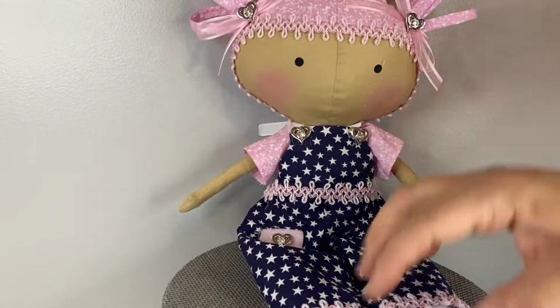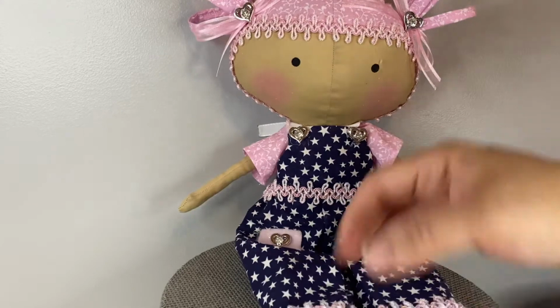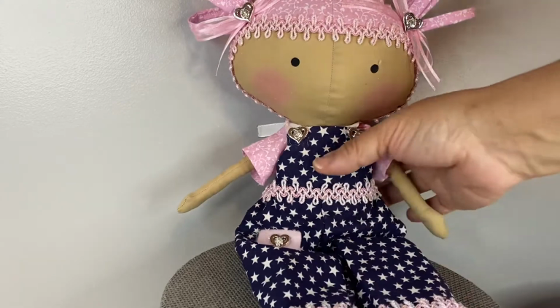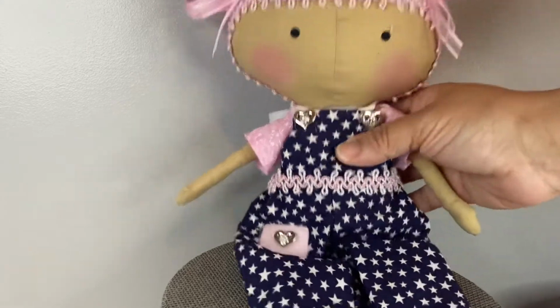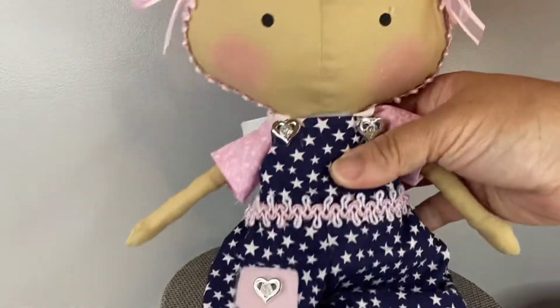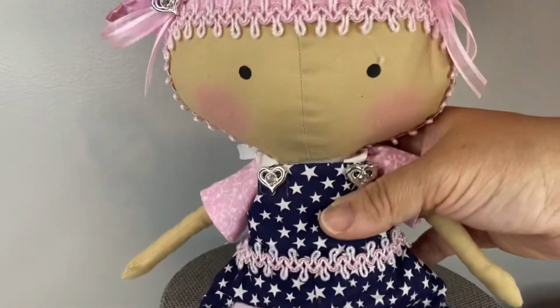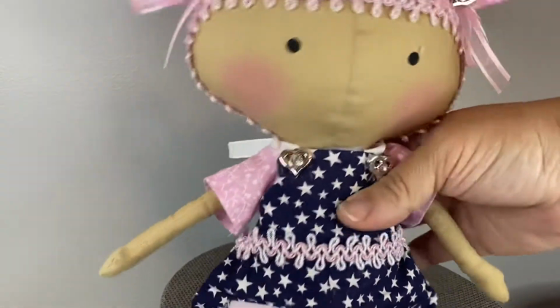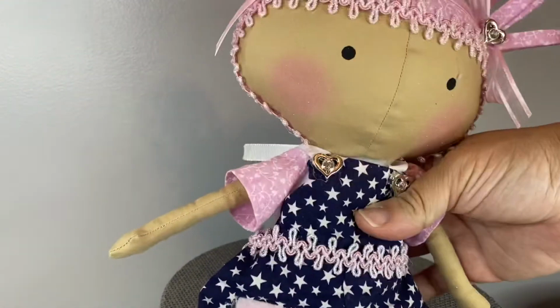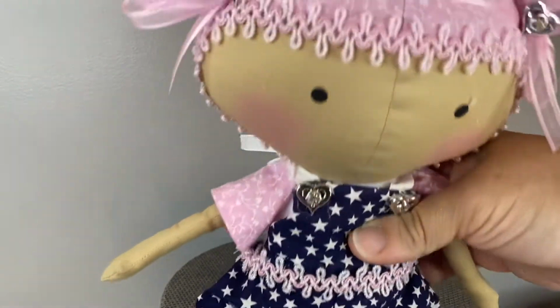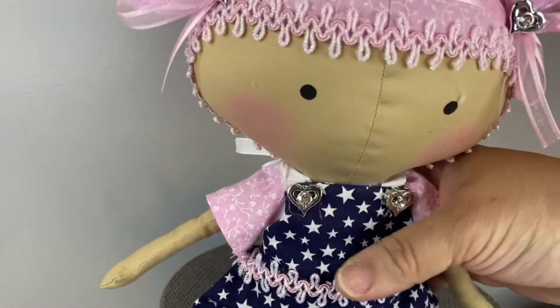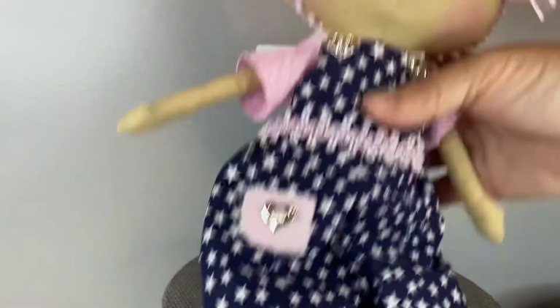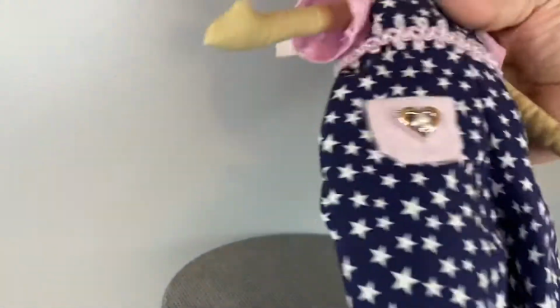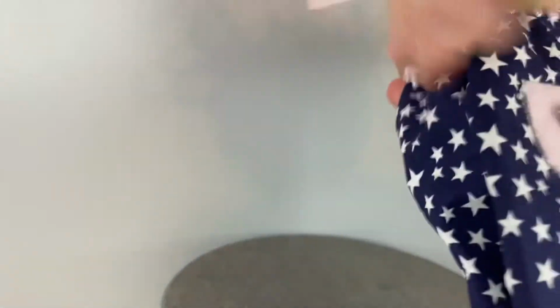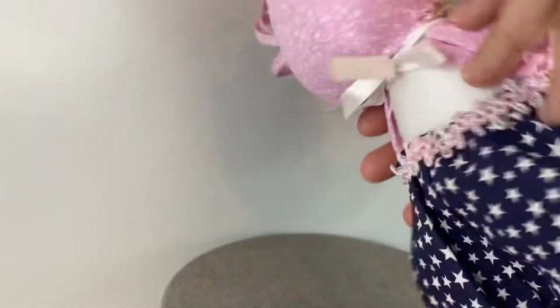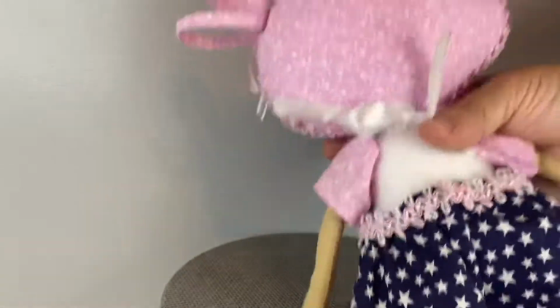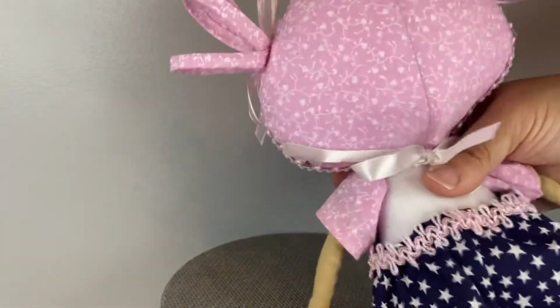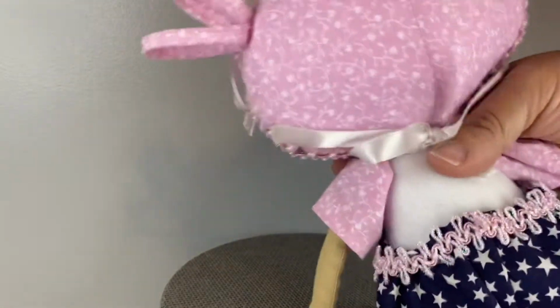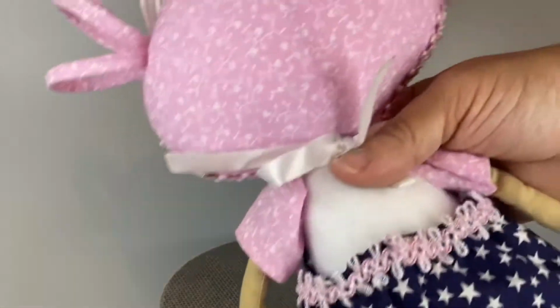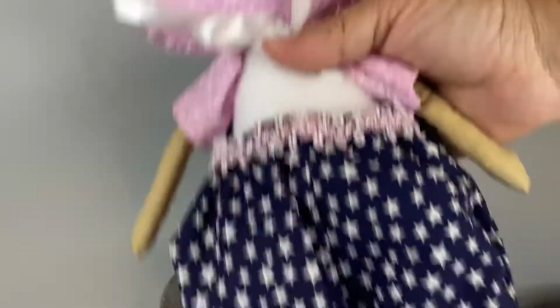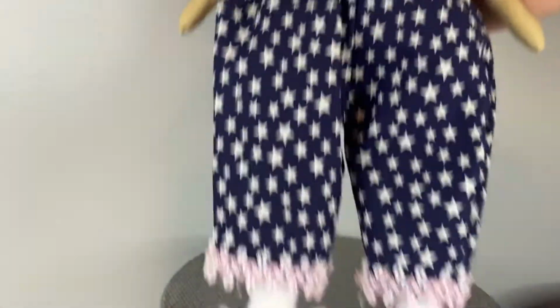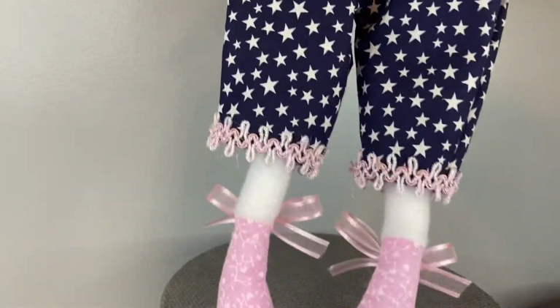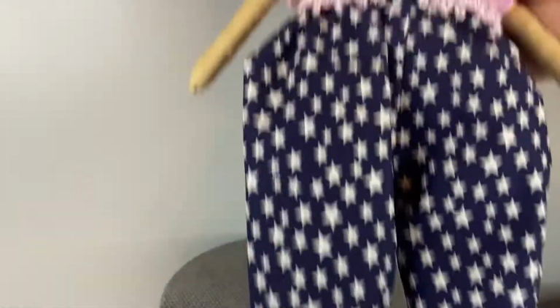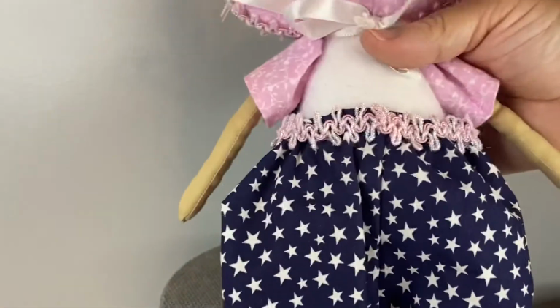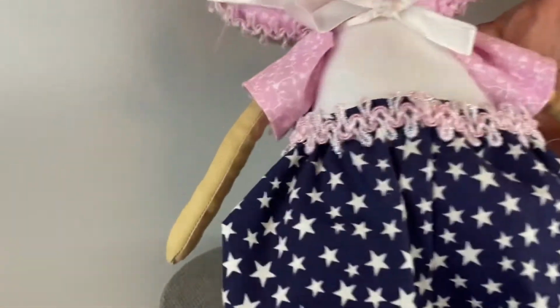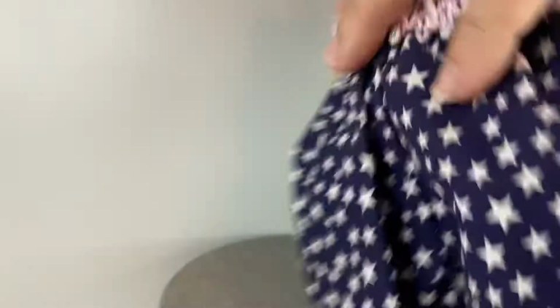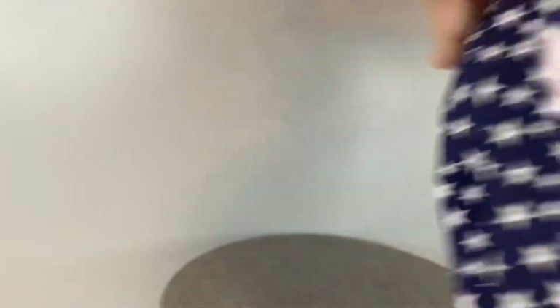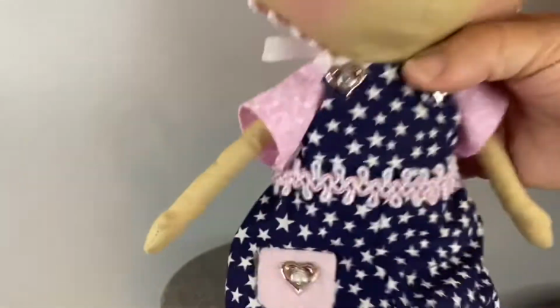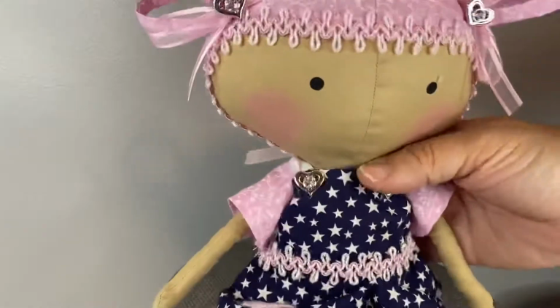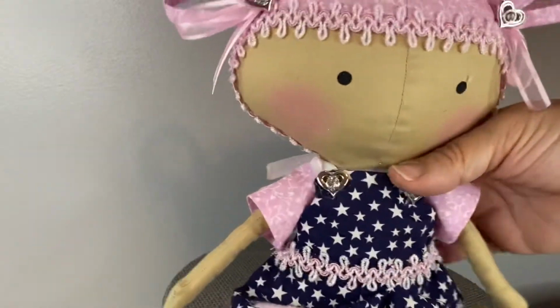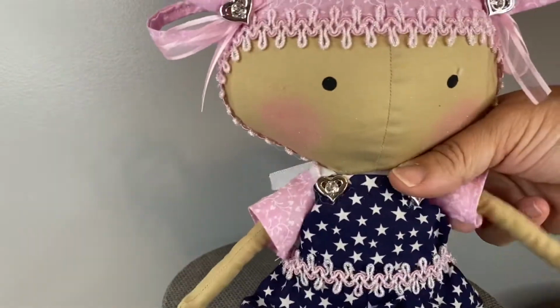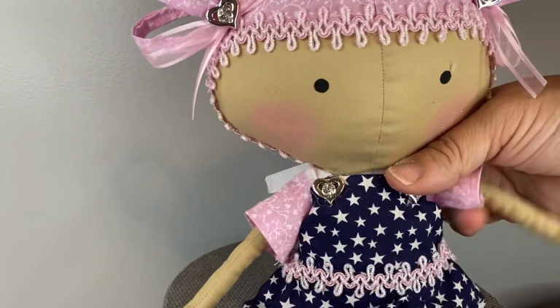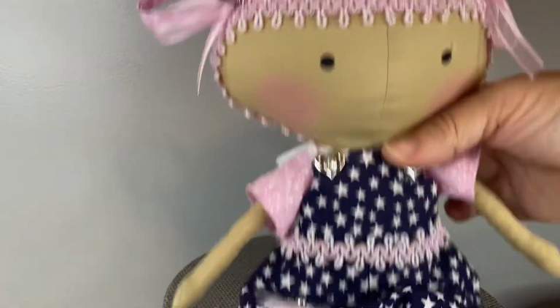This is Baby Nikki — I think she came out so cute. I'll give you a little look at what she looks like from behind. This is Baby Nikki and she's also looking for a home.